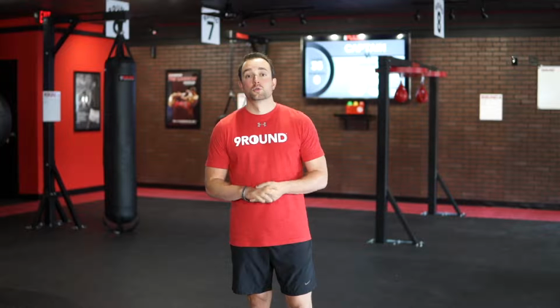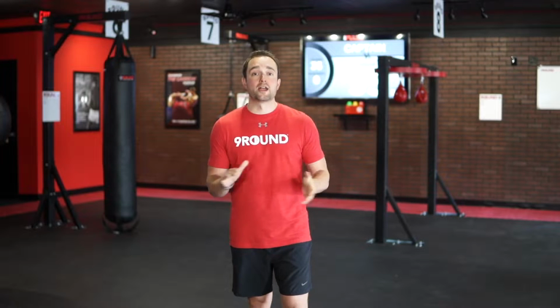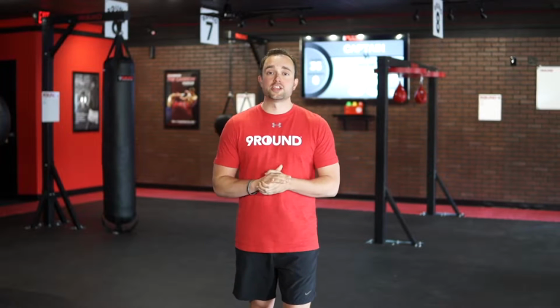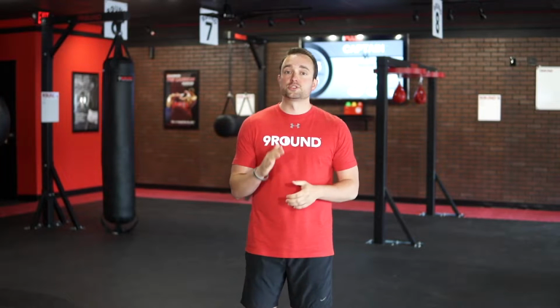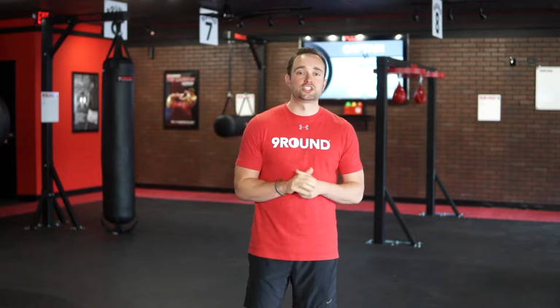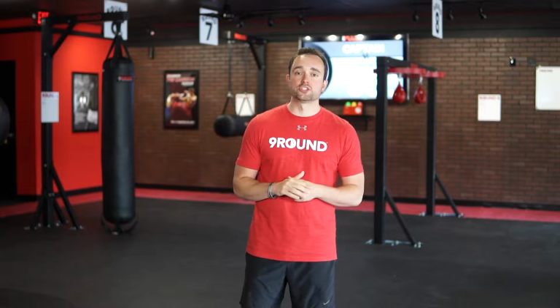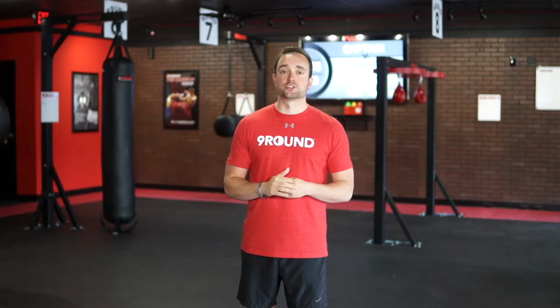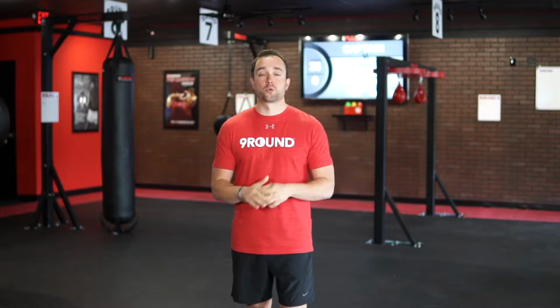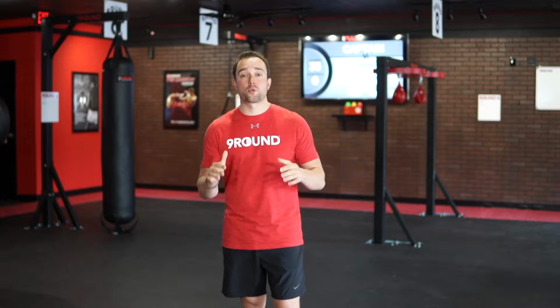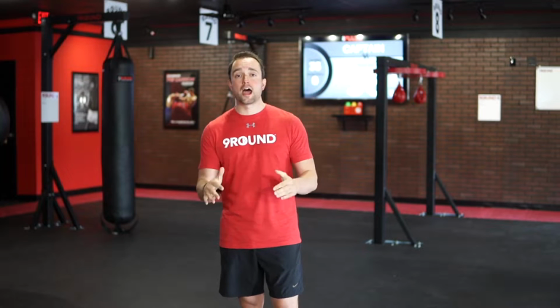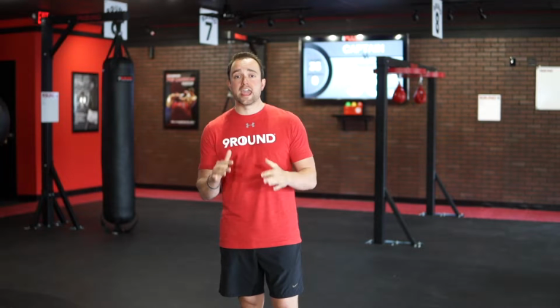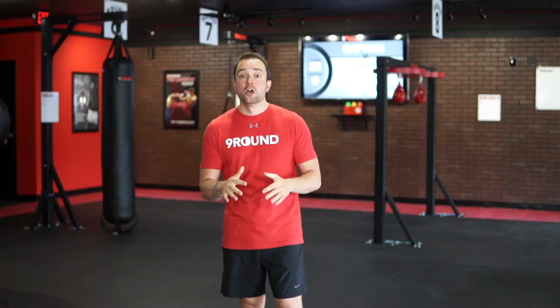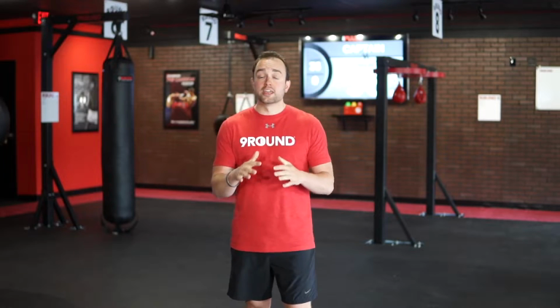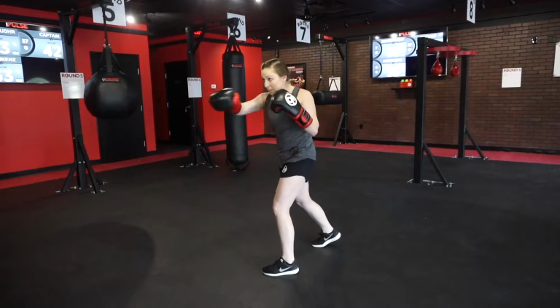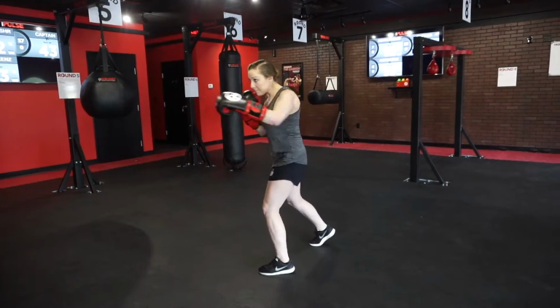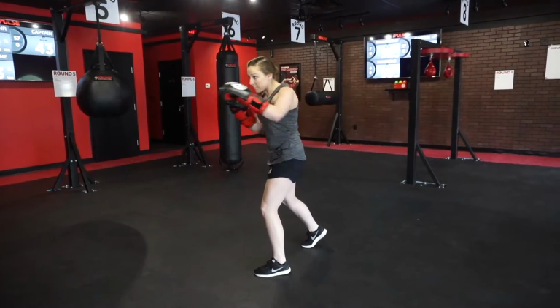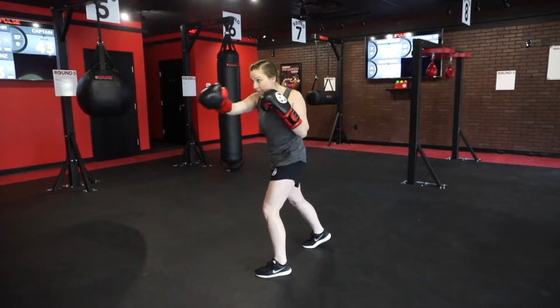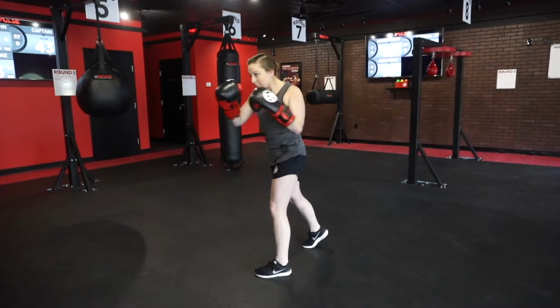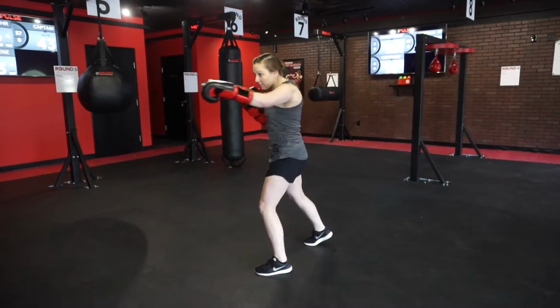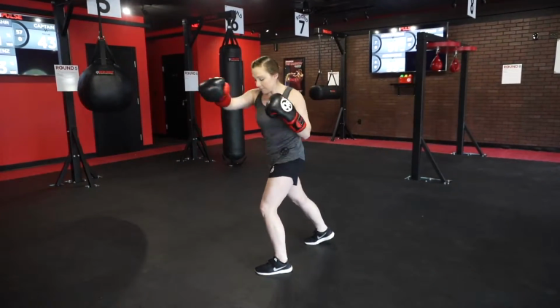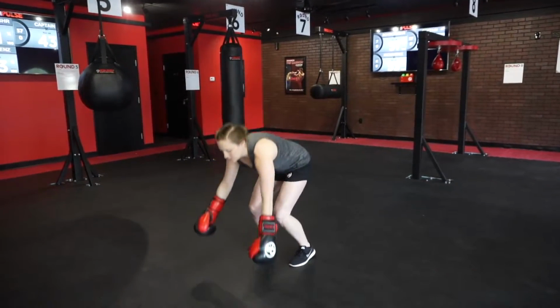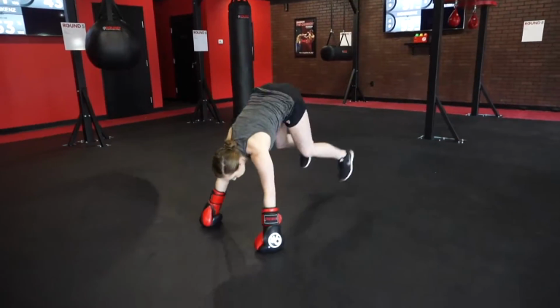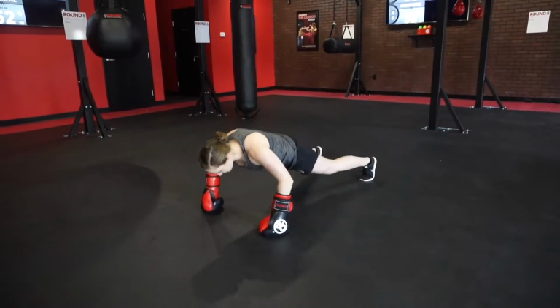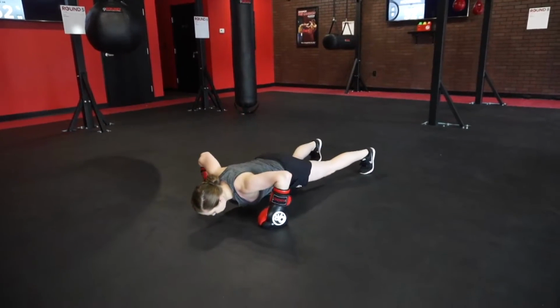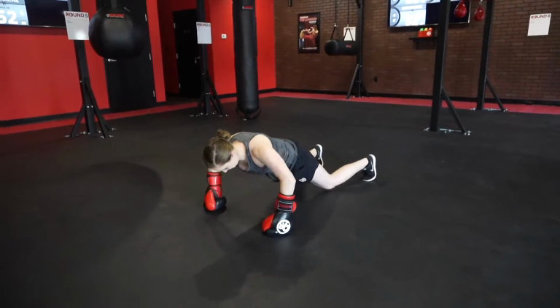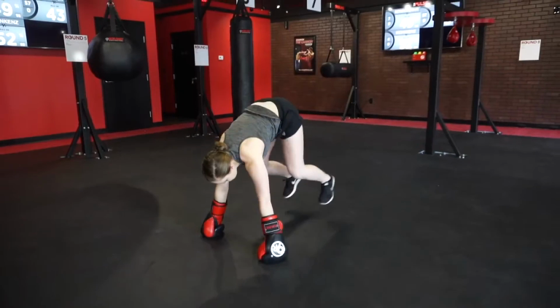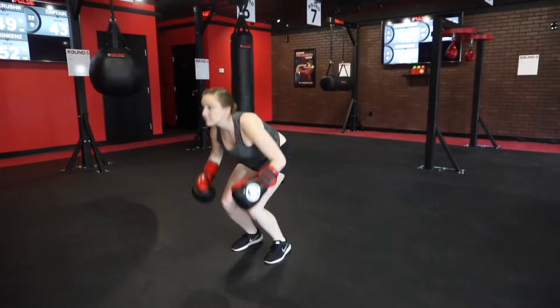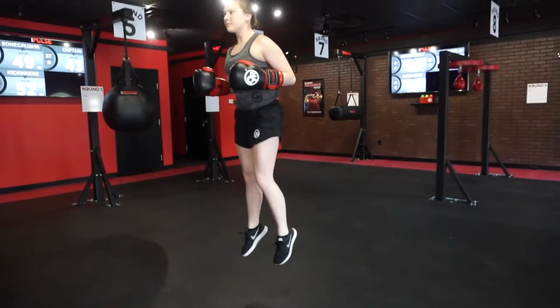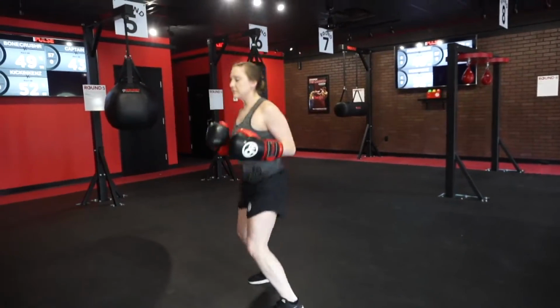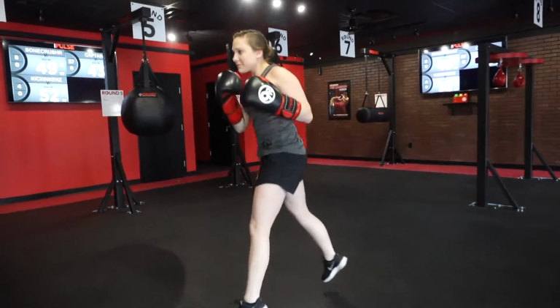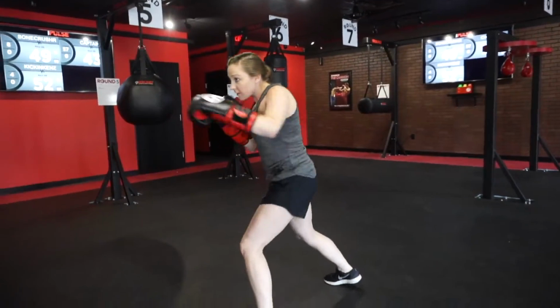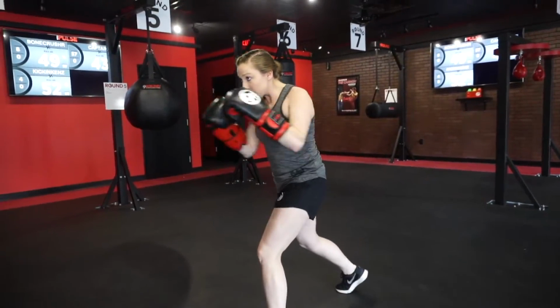What's up Nine Round Nation? This week's challenge of the week — we're at round eight. We're going to get into a great fighter stance for ten alternating straight punches as fast as you can, then one full burpee — that's one — and we're going to work that for the round.